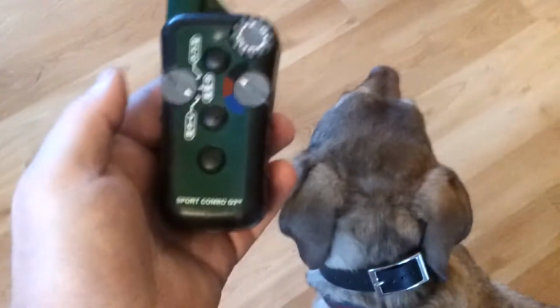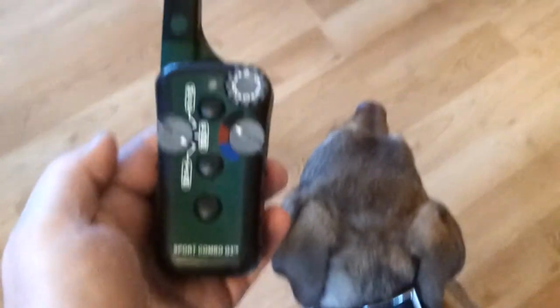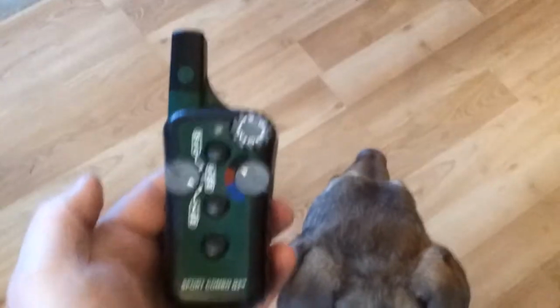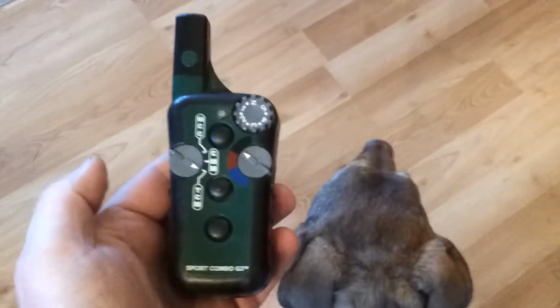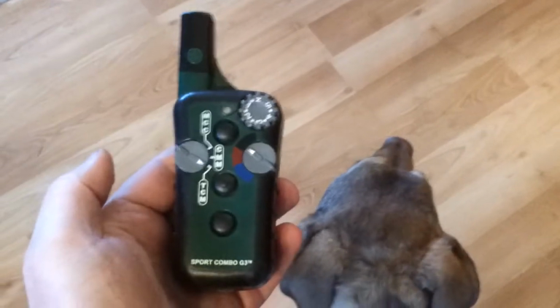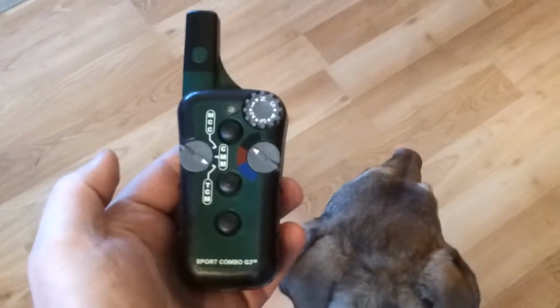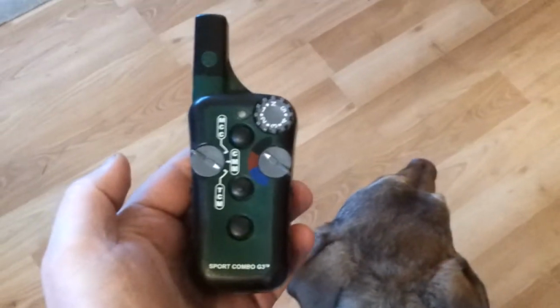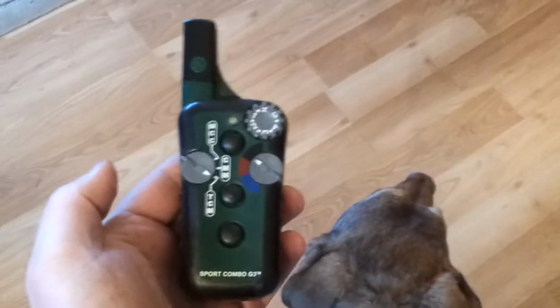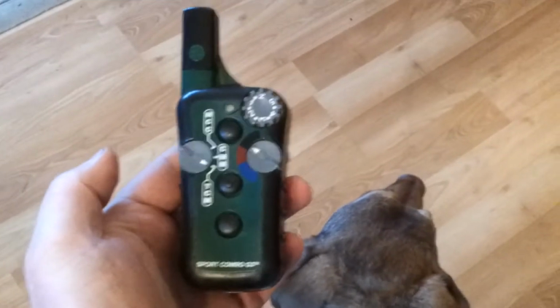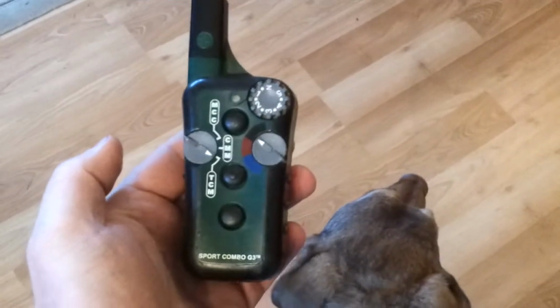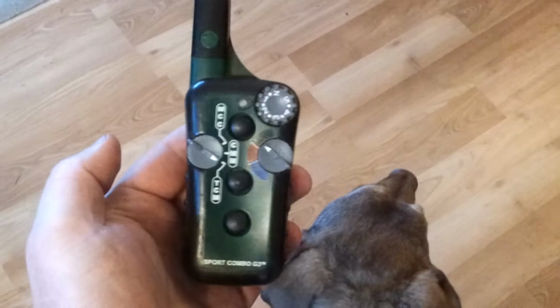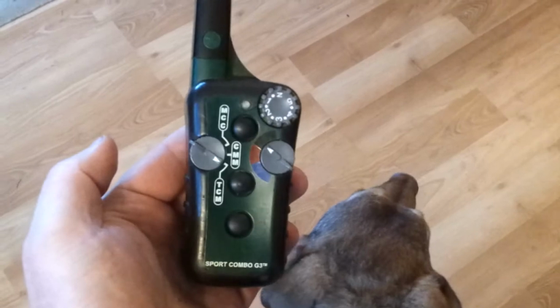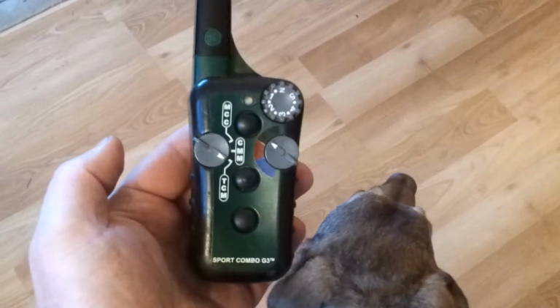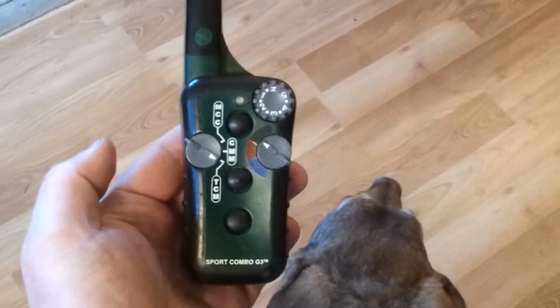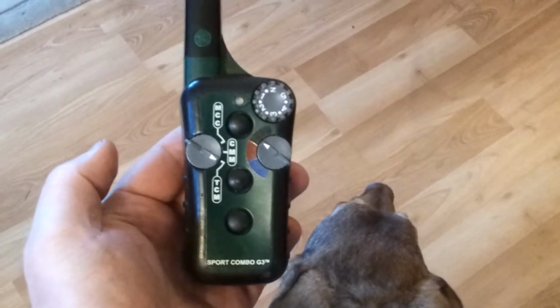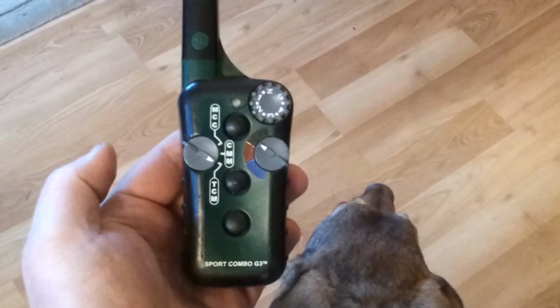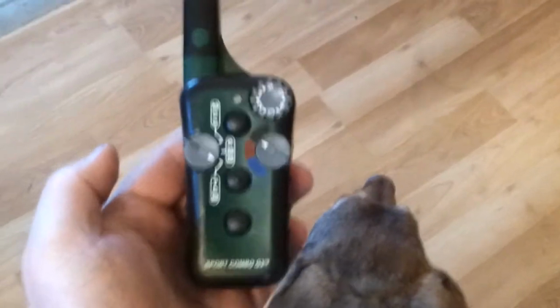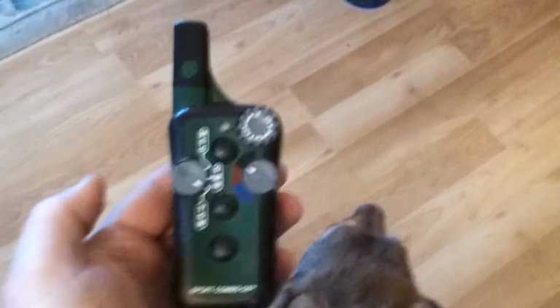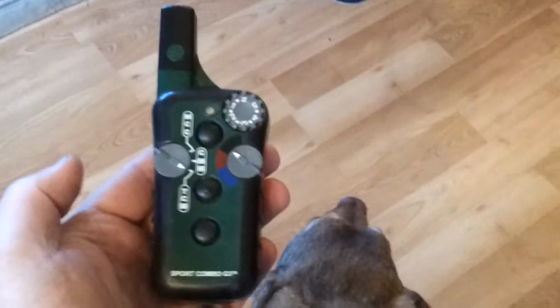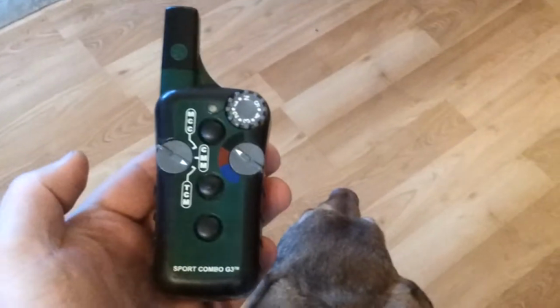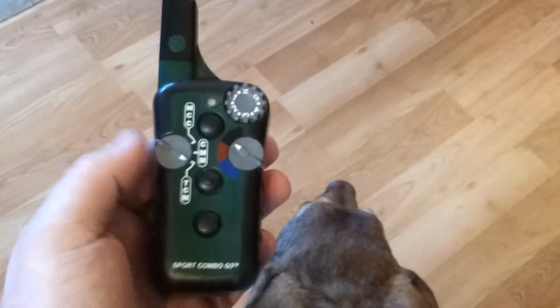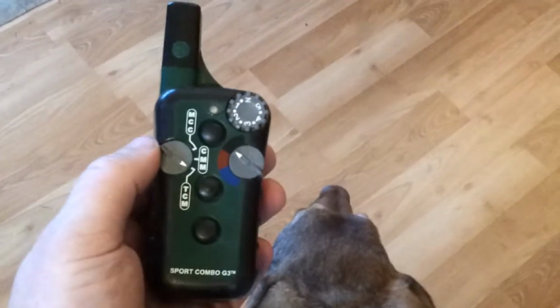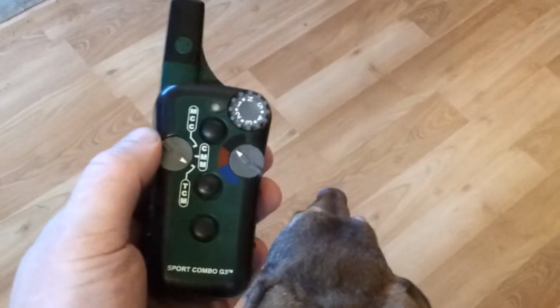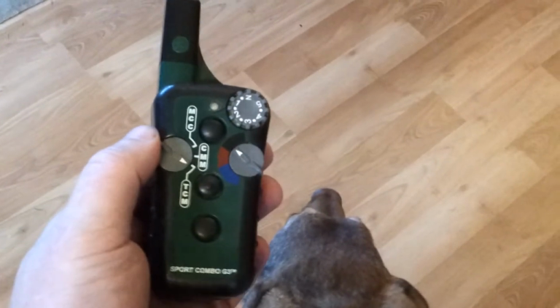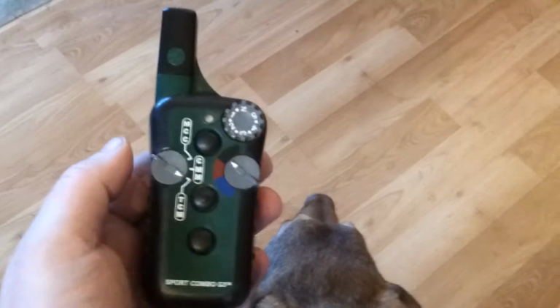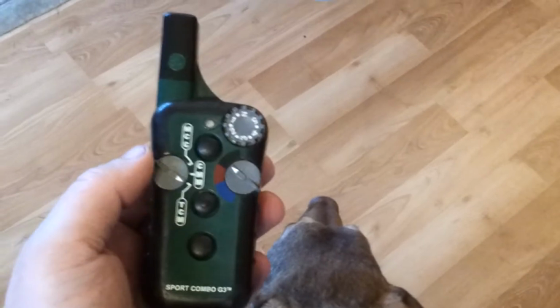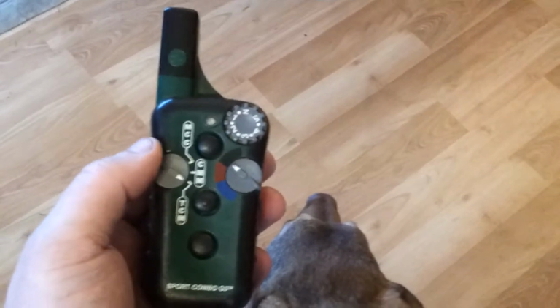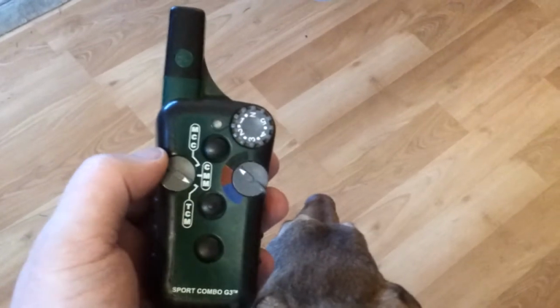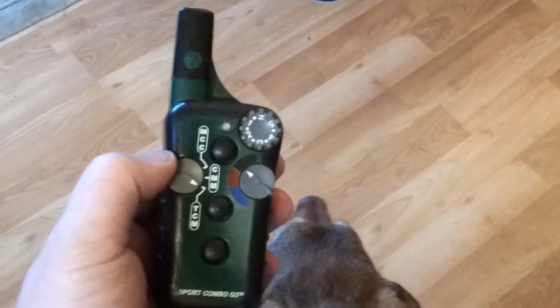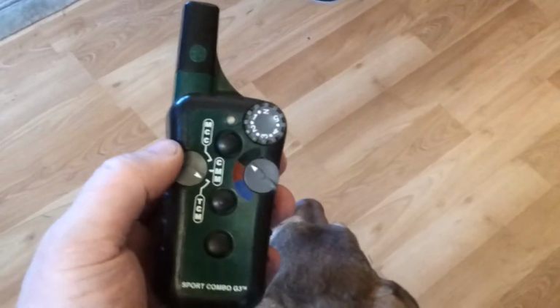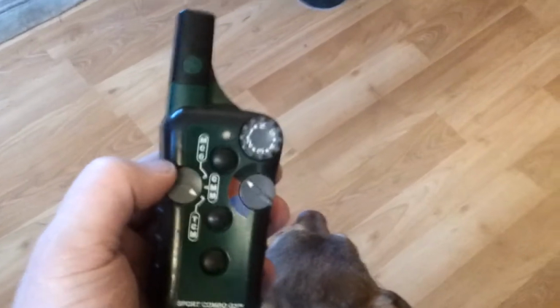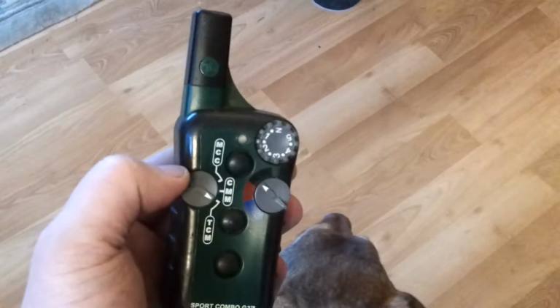This is the second half of the Tritronic collar. This remote is the Sport Combo G3 unit. This particular unit has an extra three settings on it.